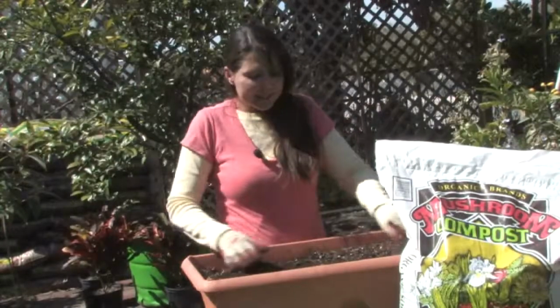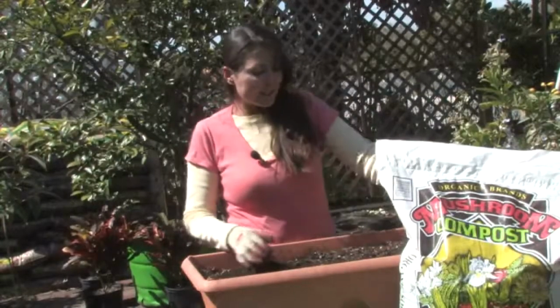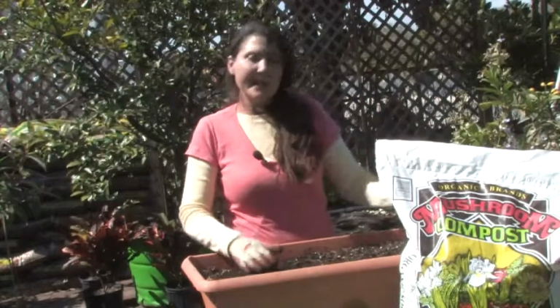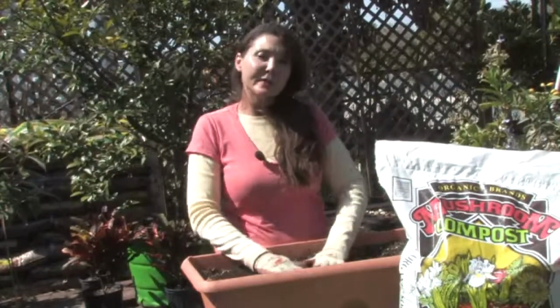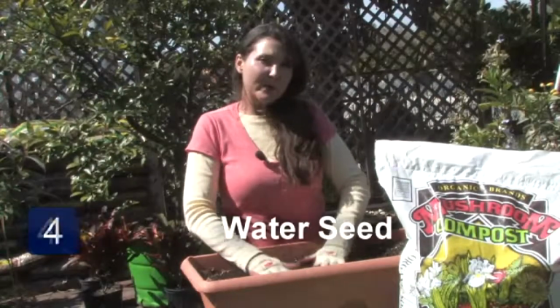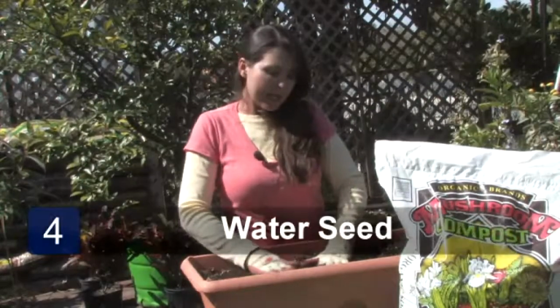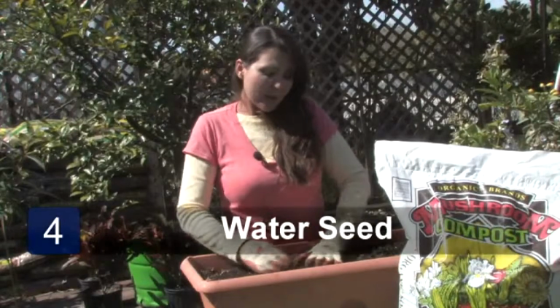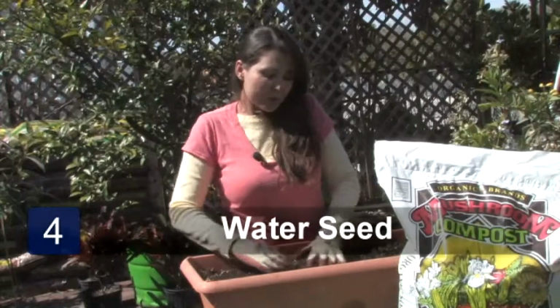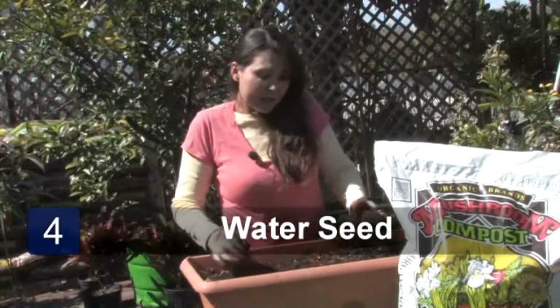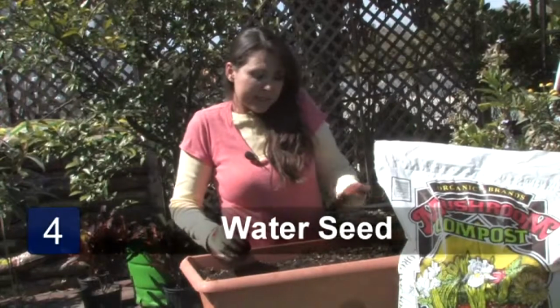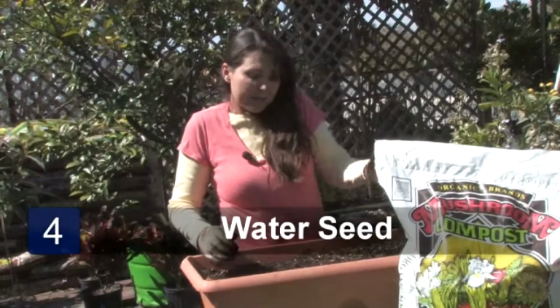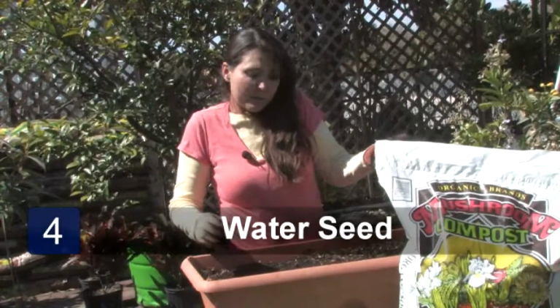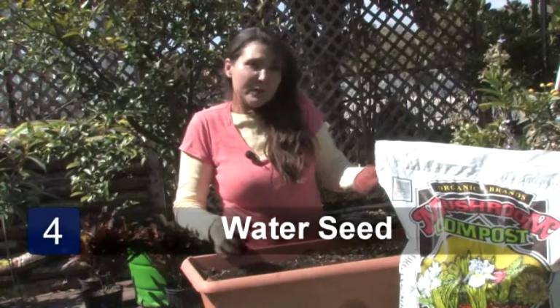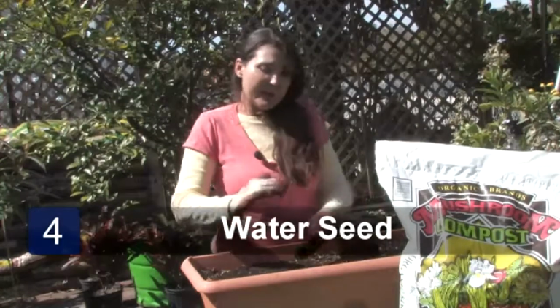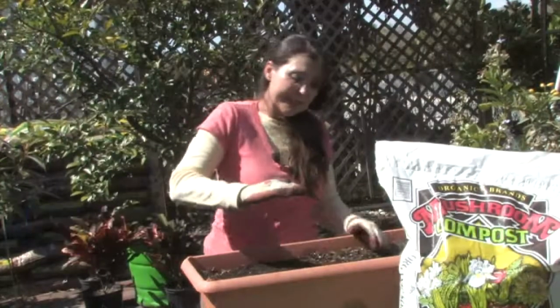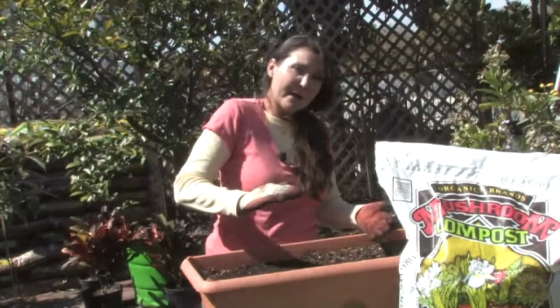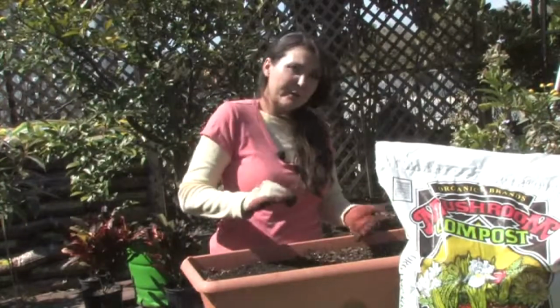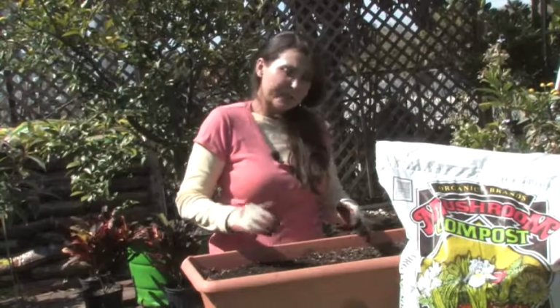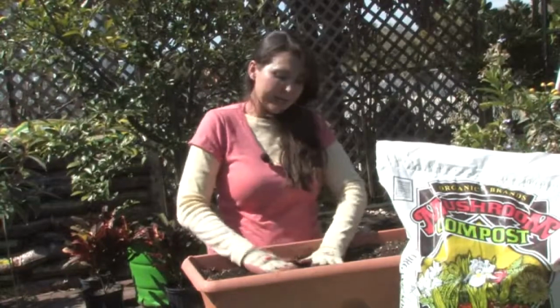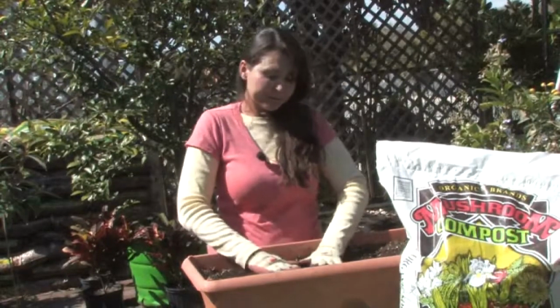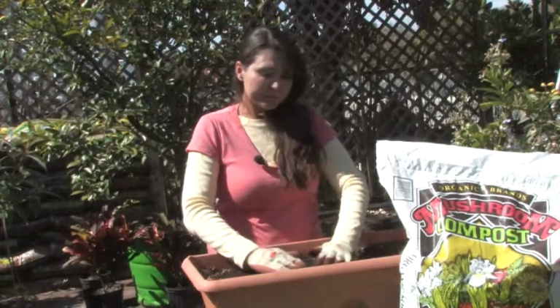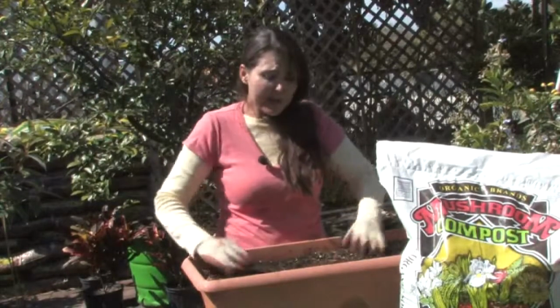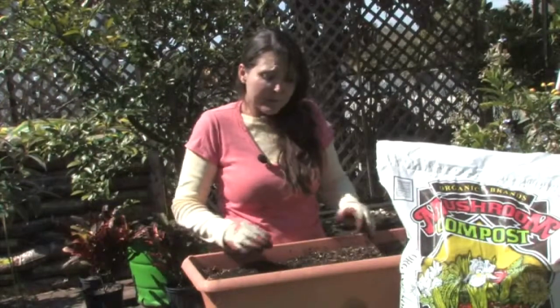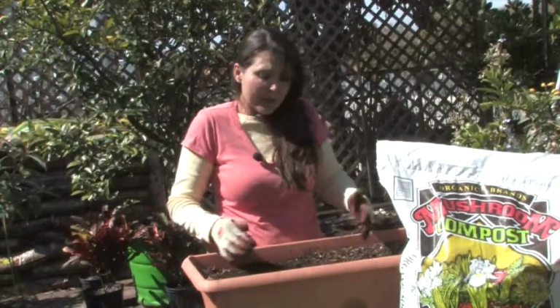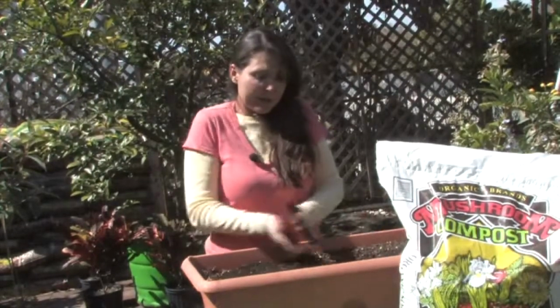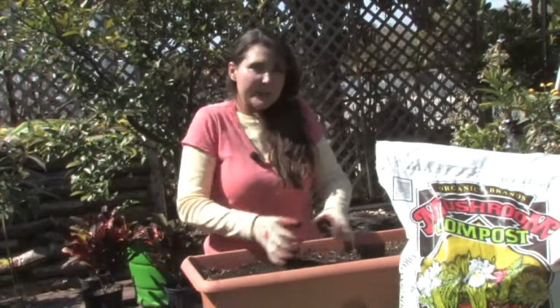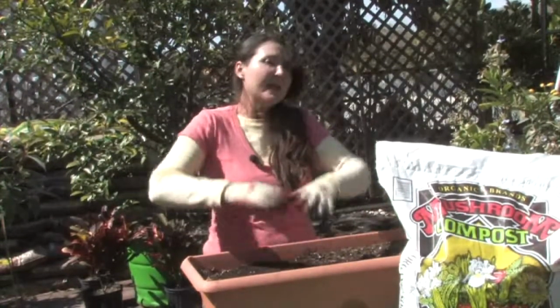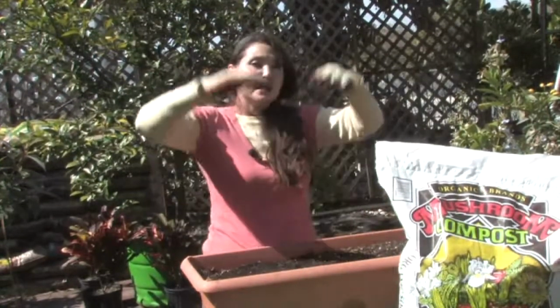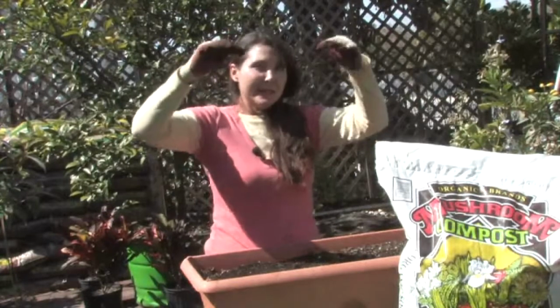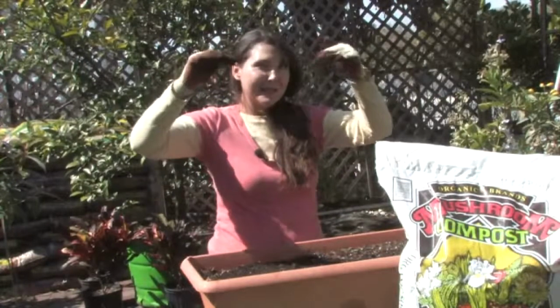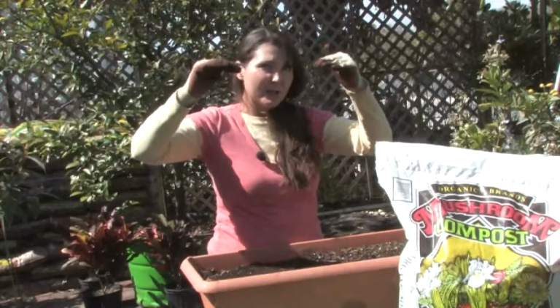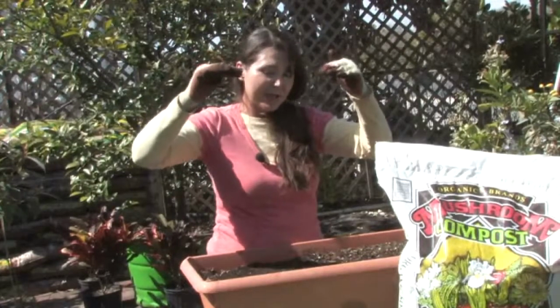Avocado seedlings germinate very, very quickly. And within a short time, just within a few weeks, you'll have a seedling about three or four inches high. And then before you know it, within a year, you'll have a nice-sized avocado plant.